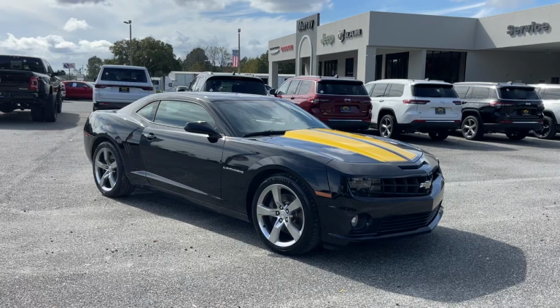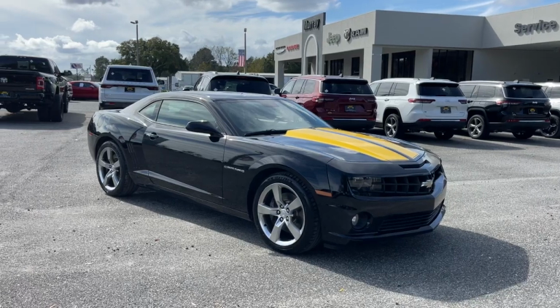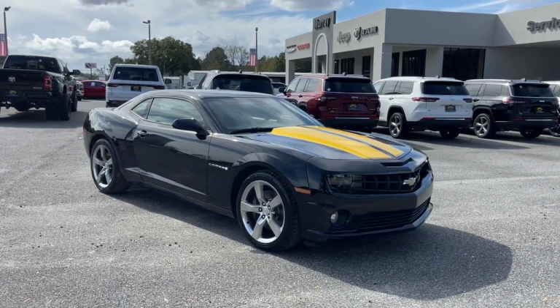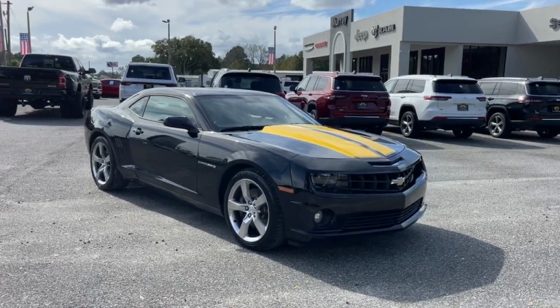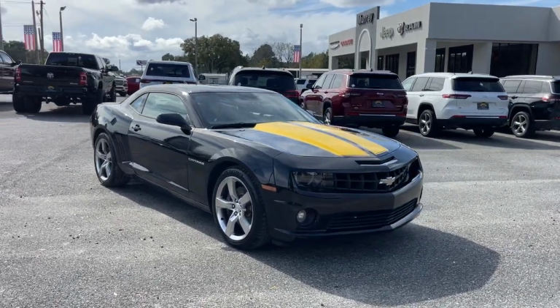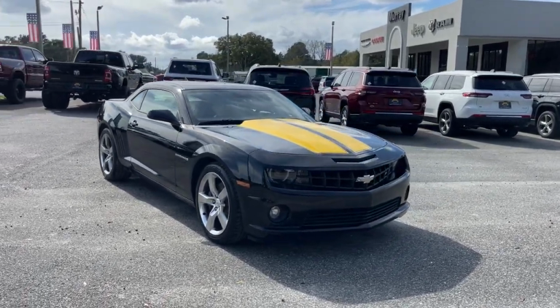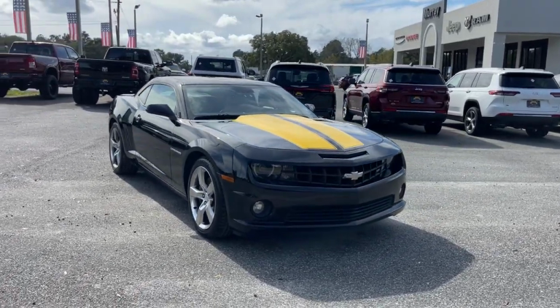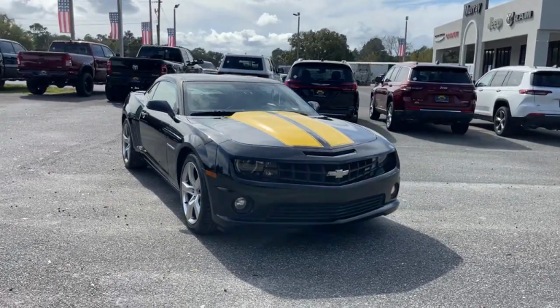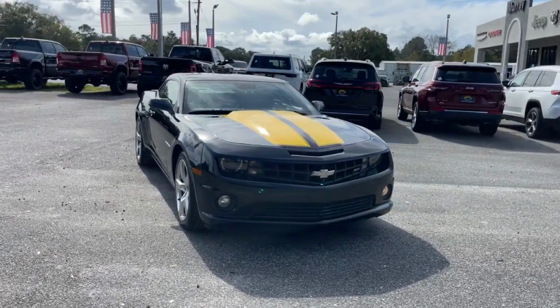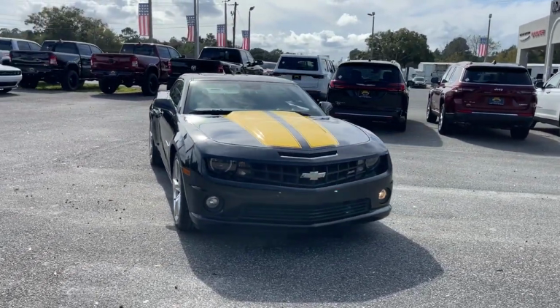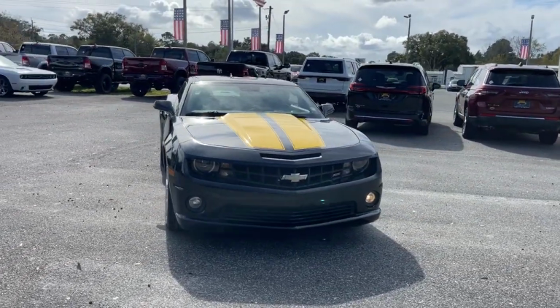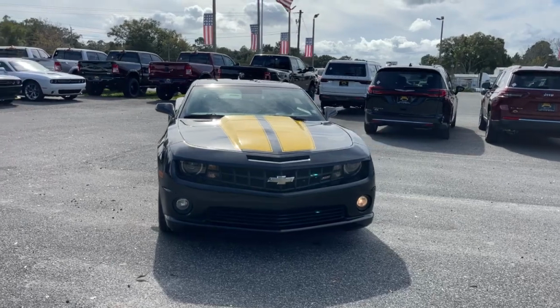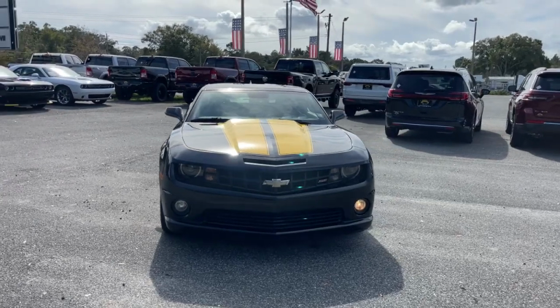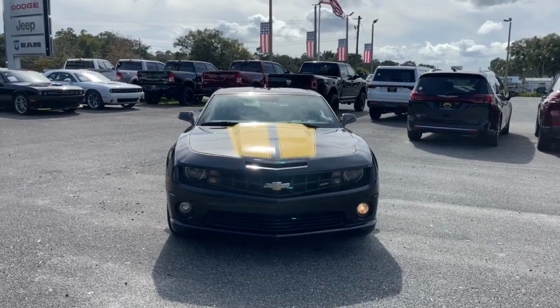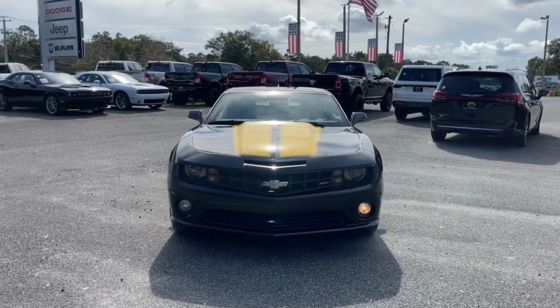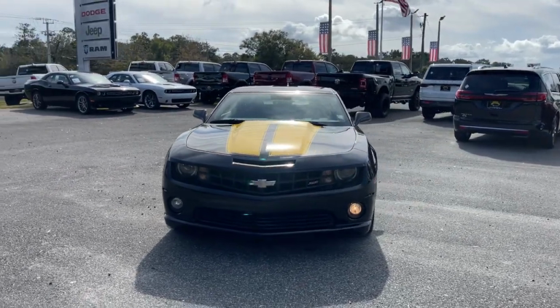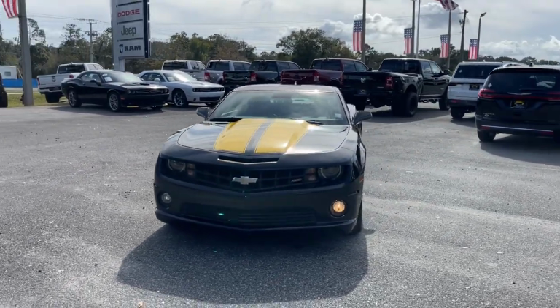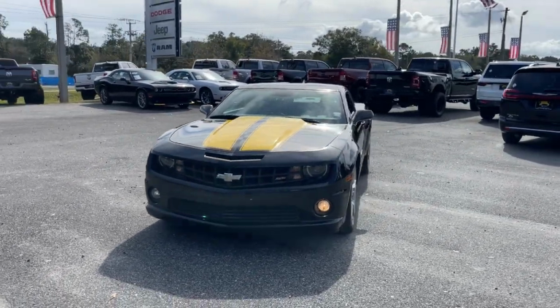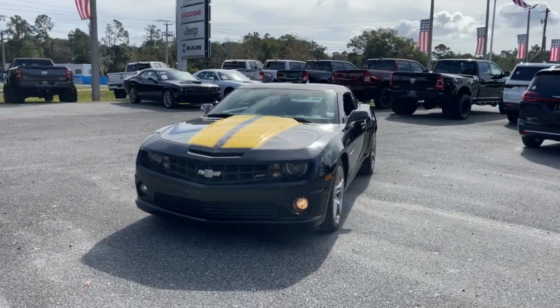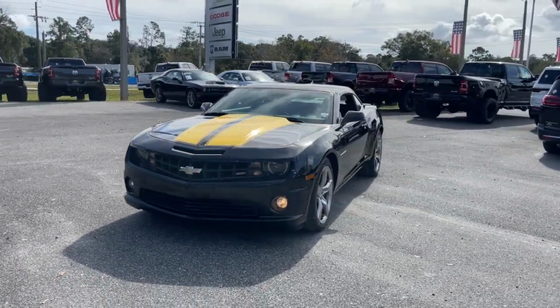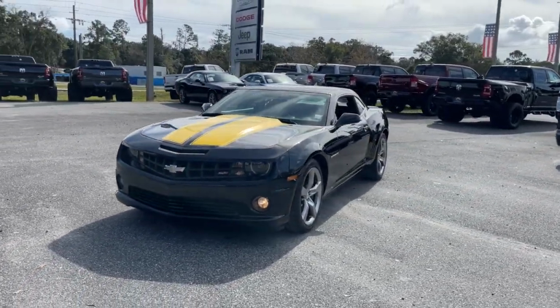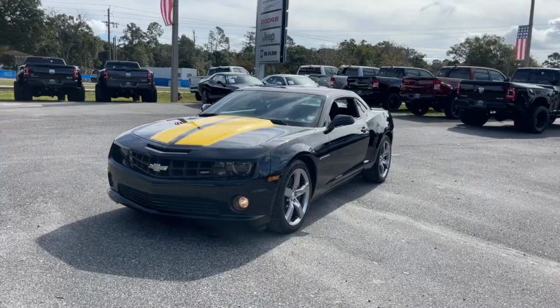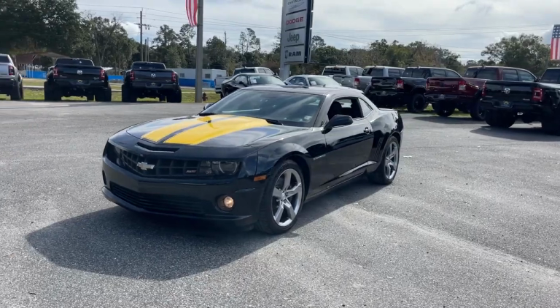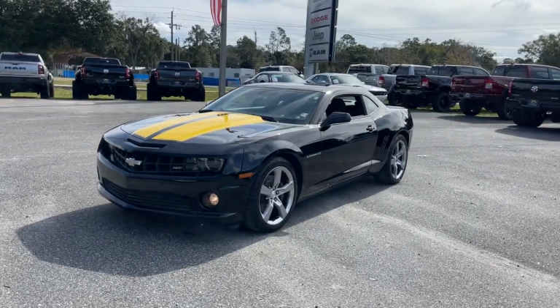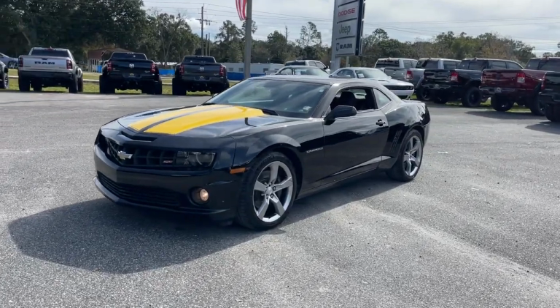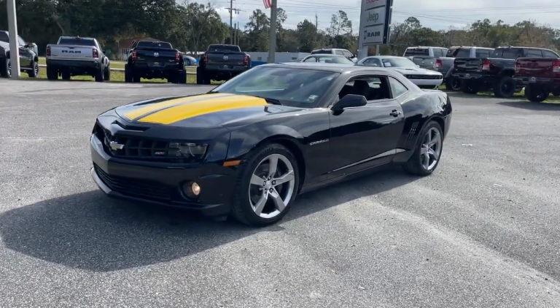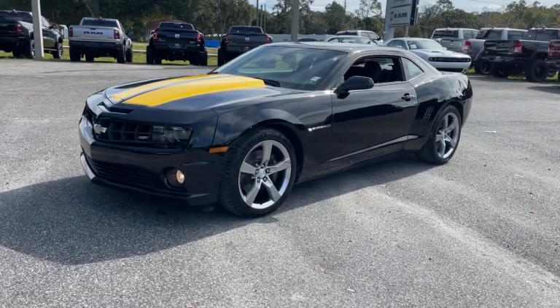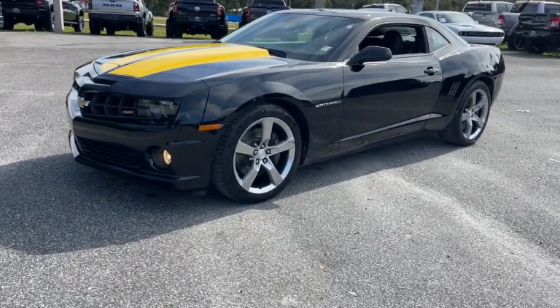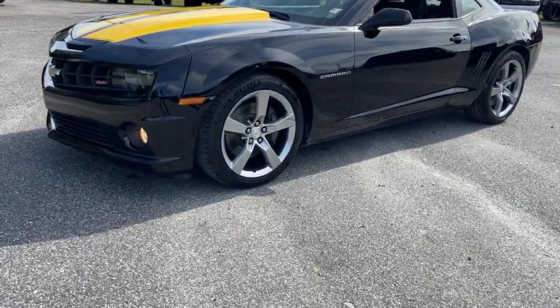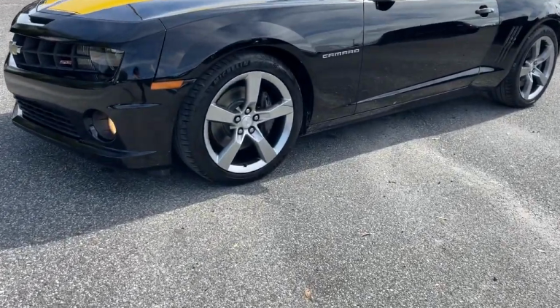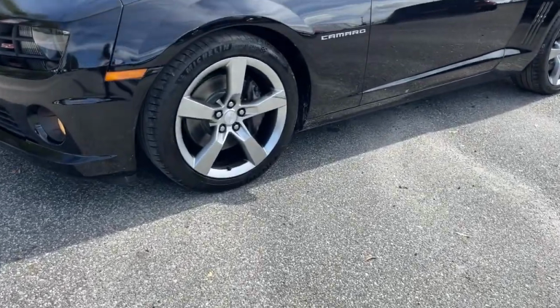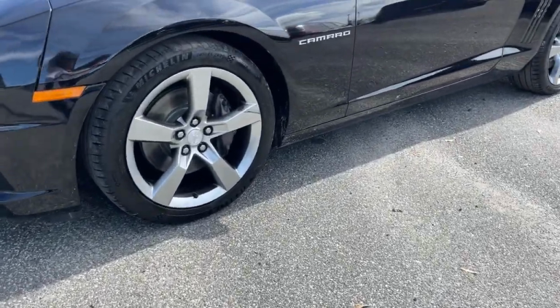Check out this 2010 Chevrolet Camaro. With less than 50,000 miles on the odometer, this vehicle provides excellent value. Meticulously engineered for power and control, the Camaro's muscle and agility is the stuff of legends.